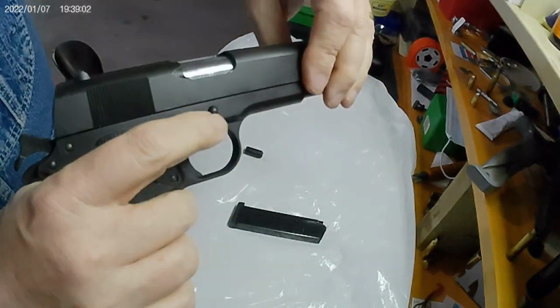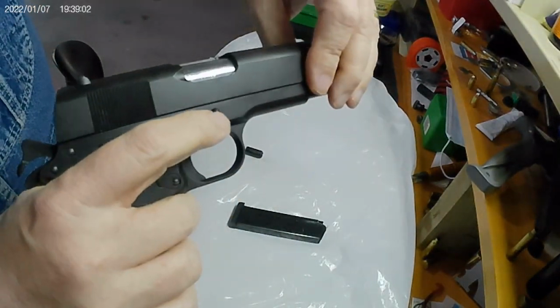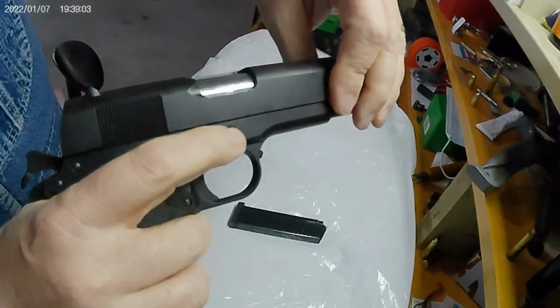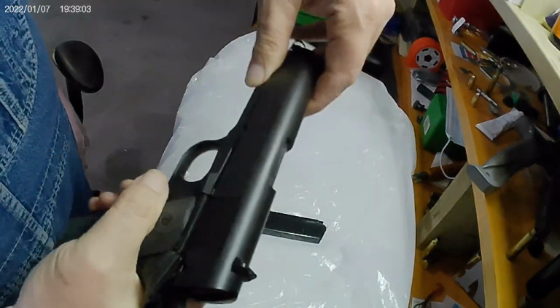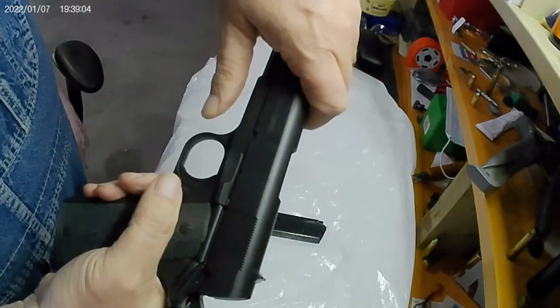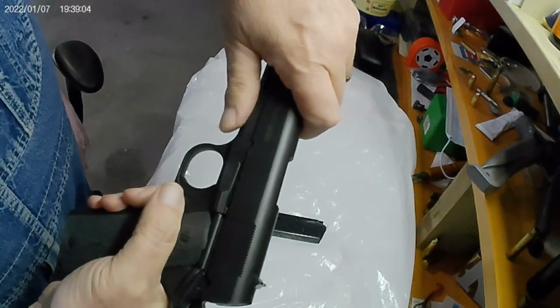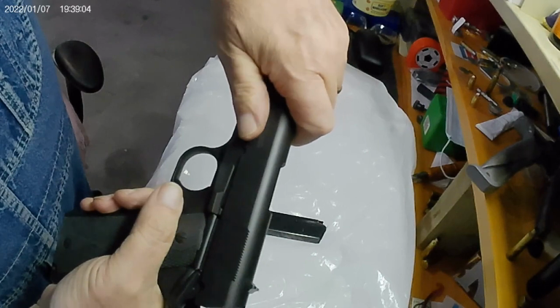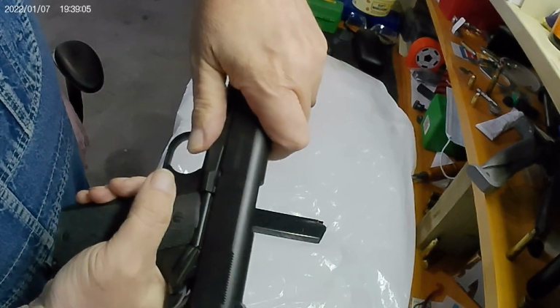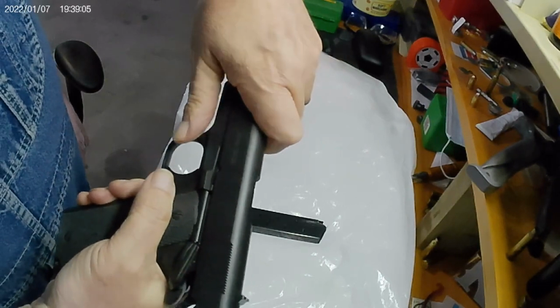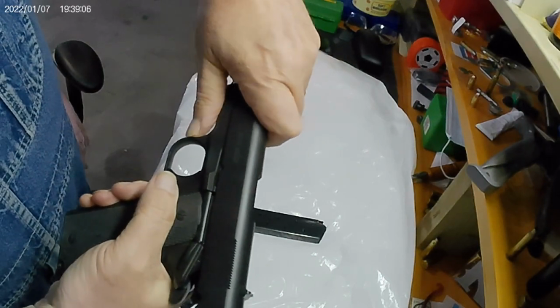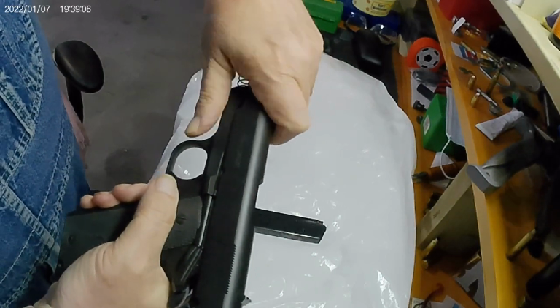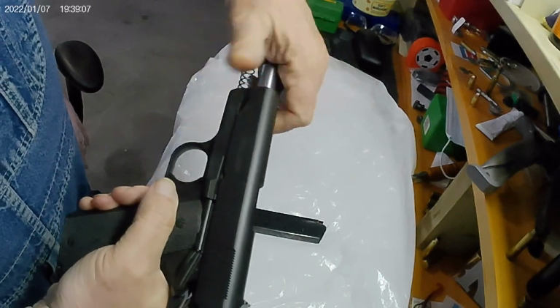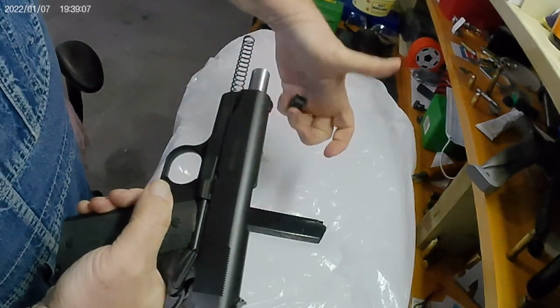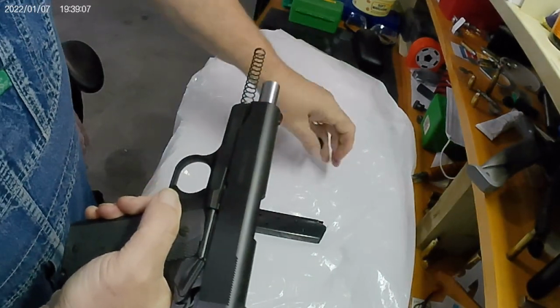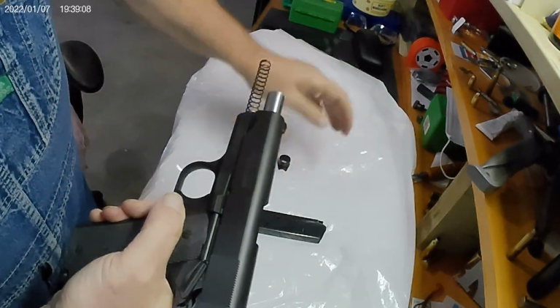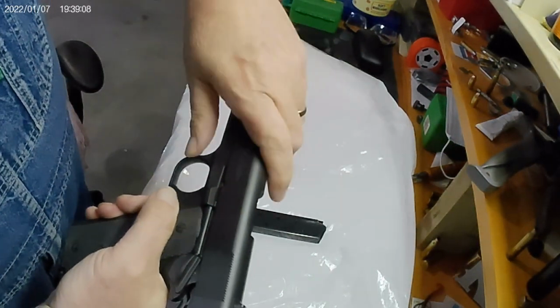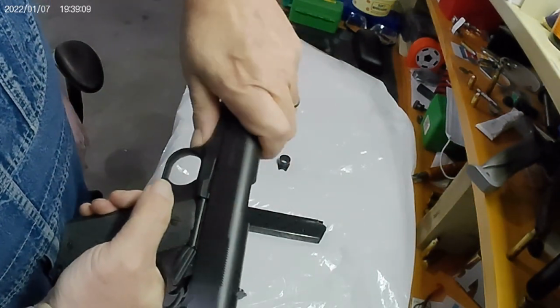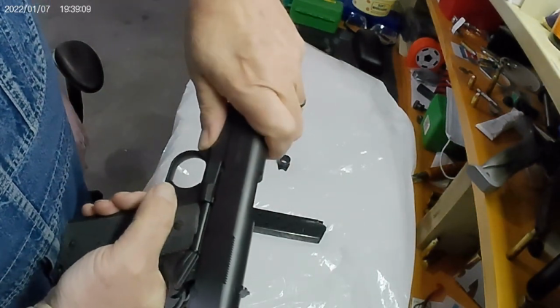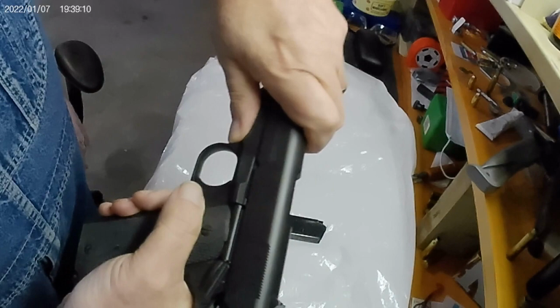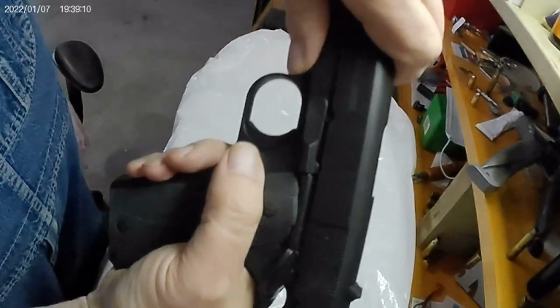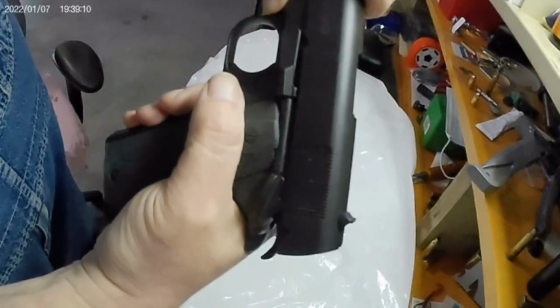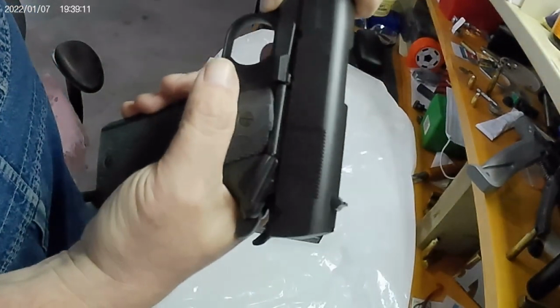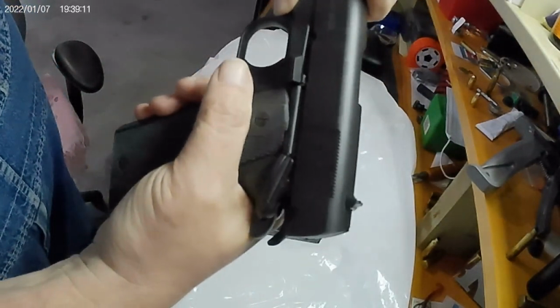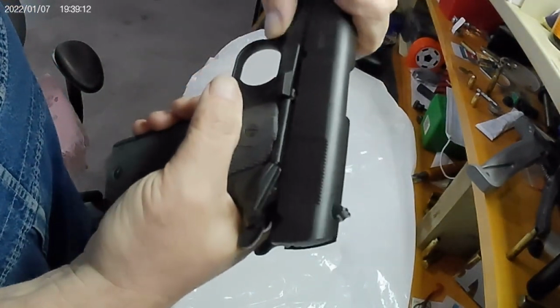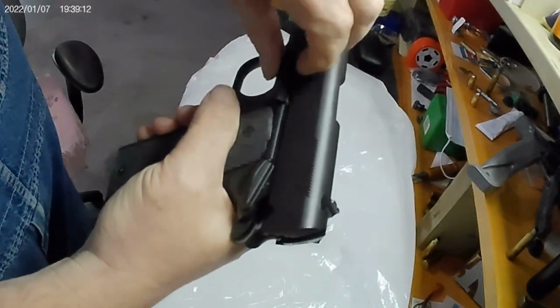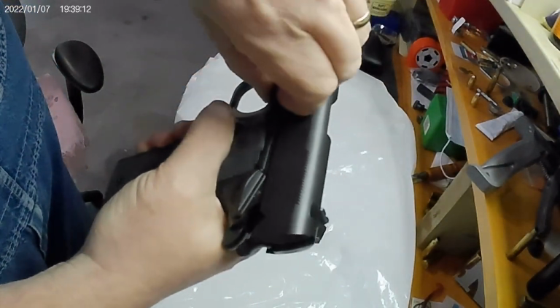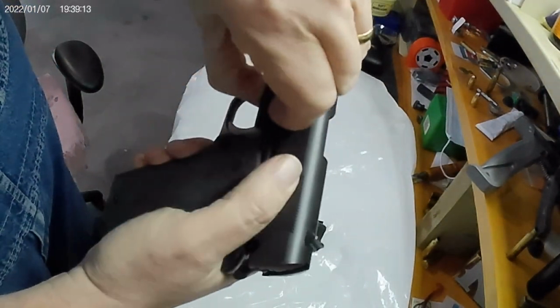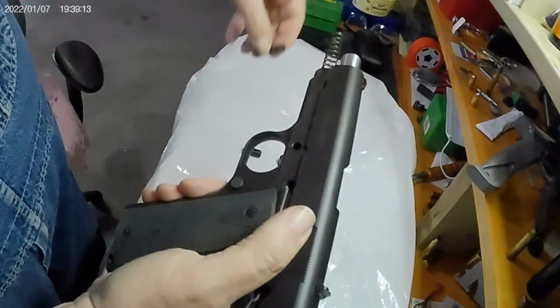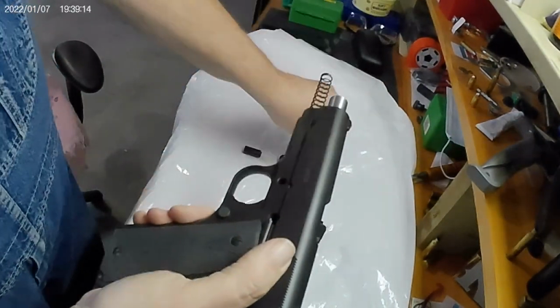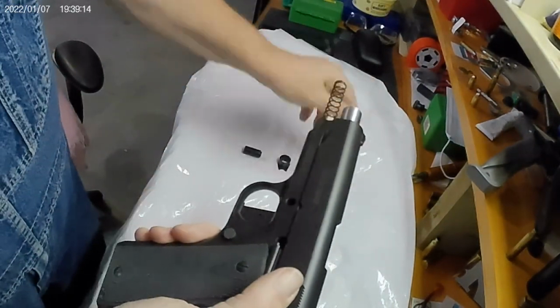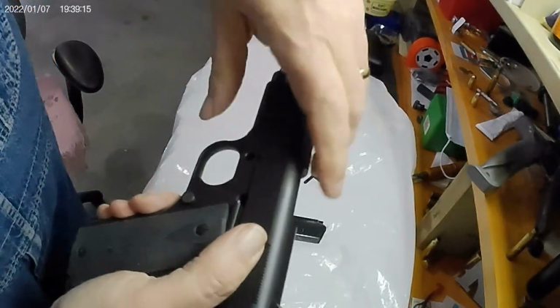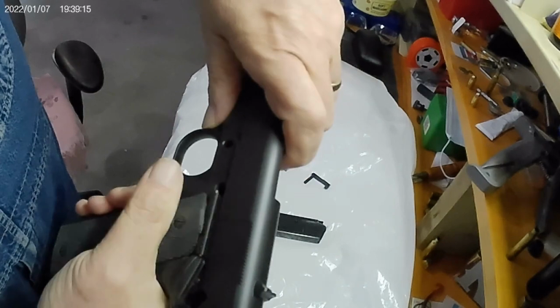I'm going to put pressure on this pin on the other side. There's the bushing — see how that's lined out? I'm pushing that with my hand. Slide release comes out.